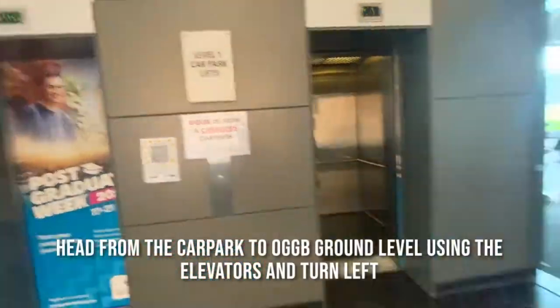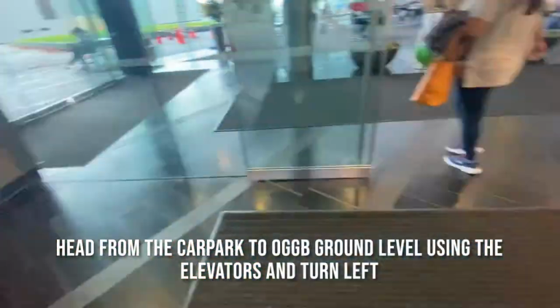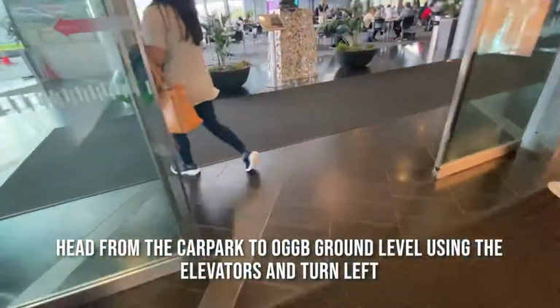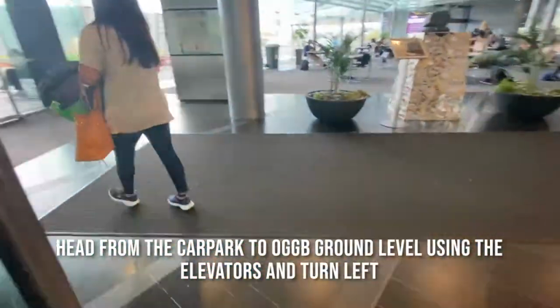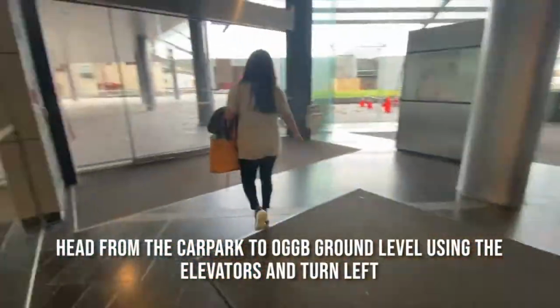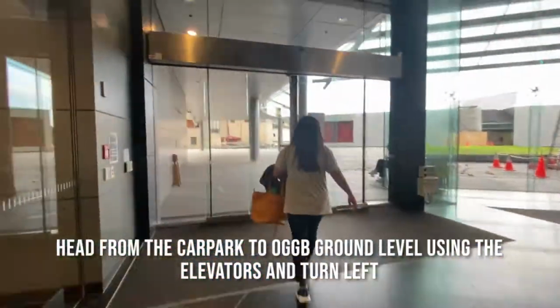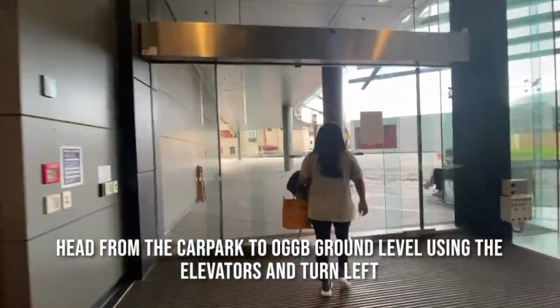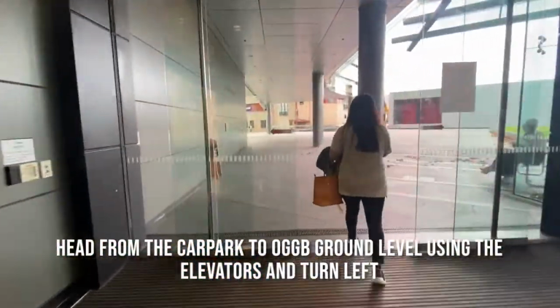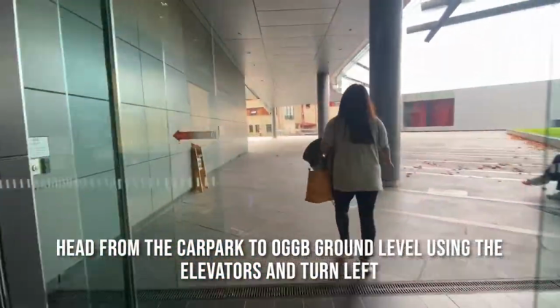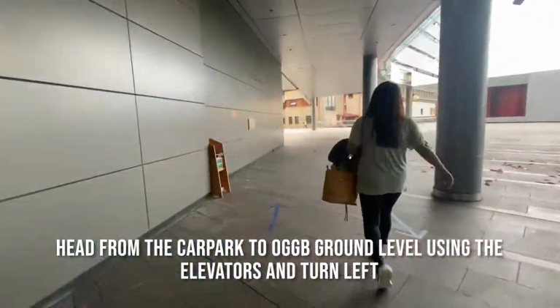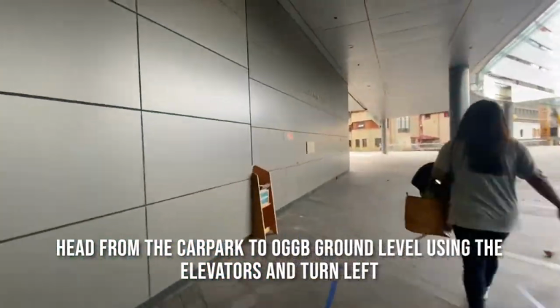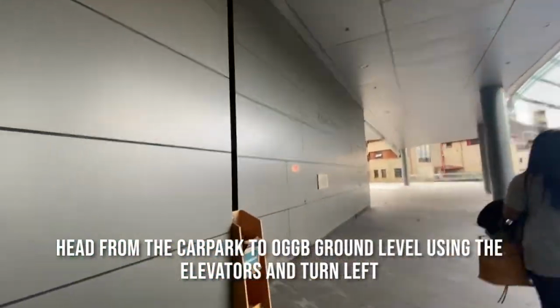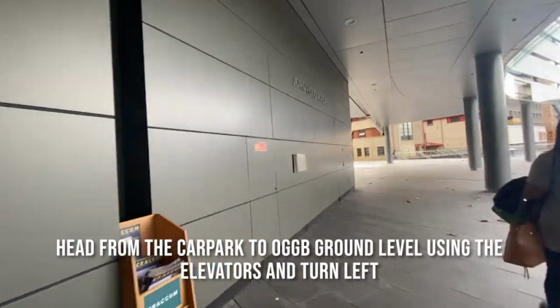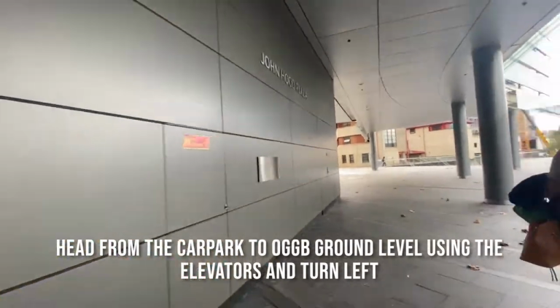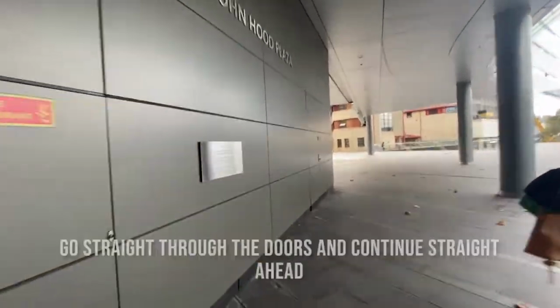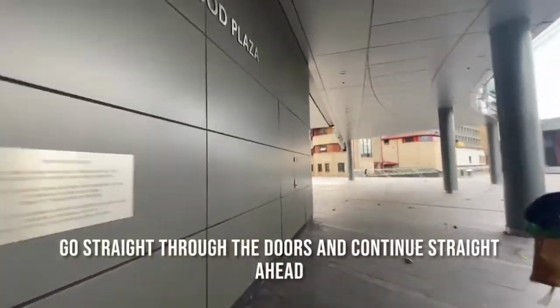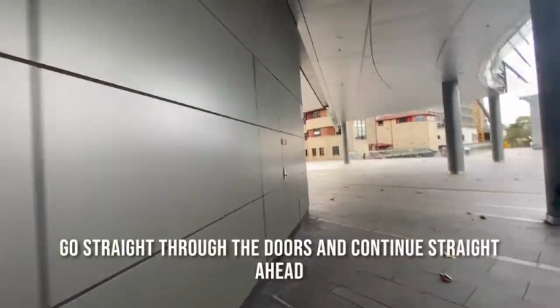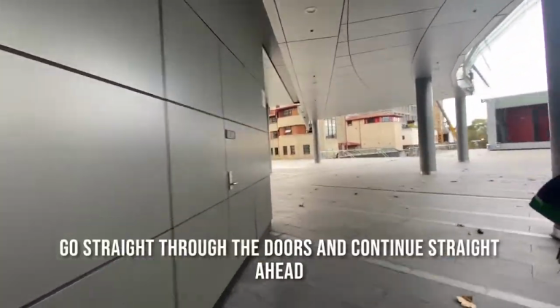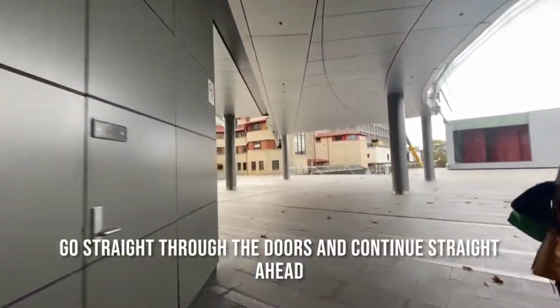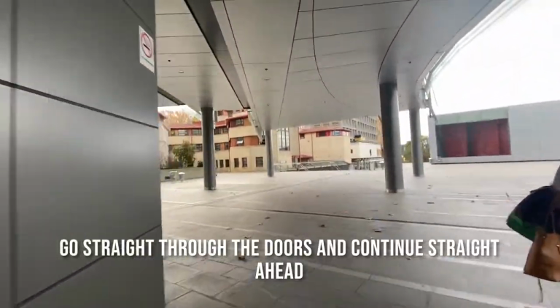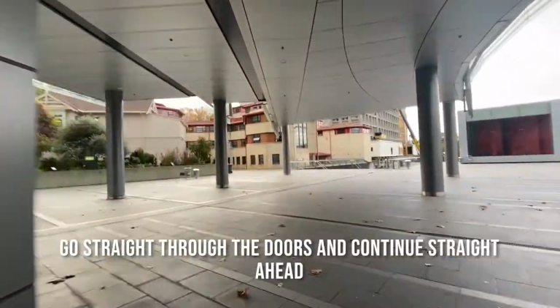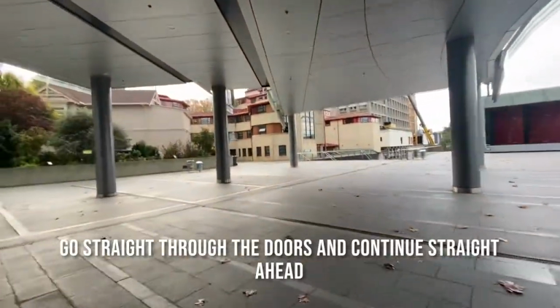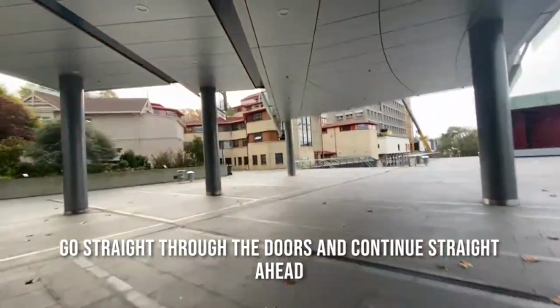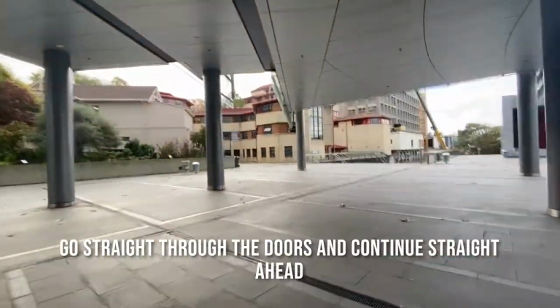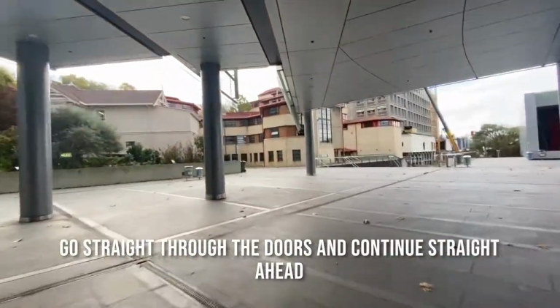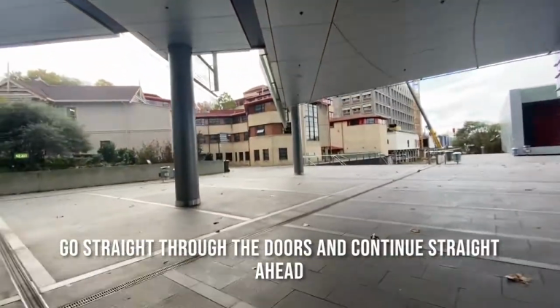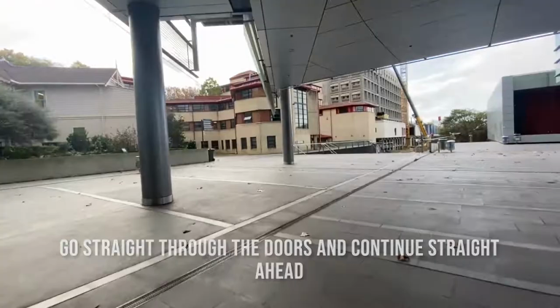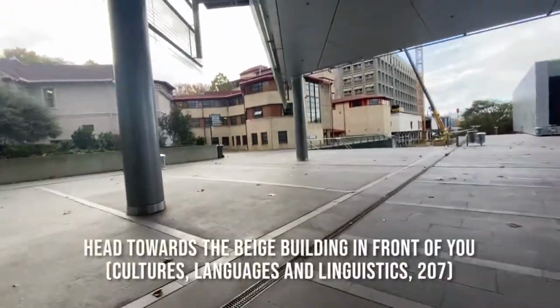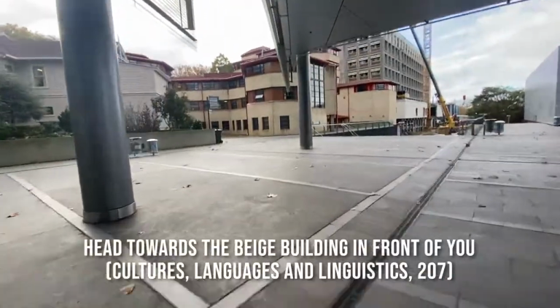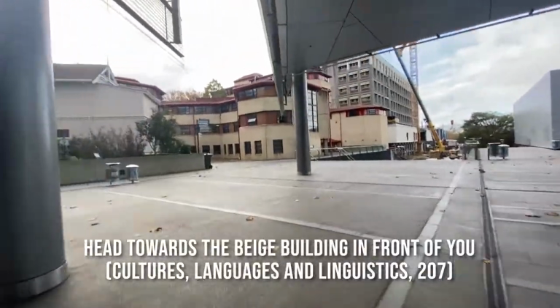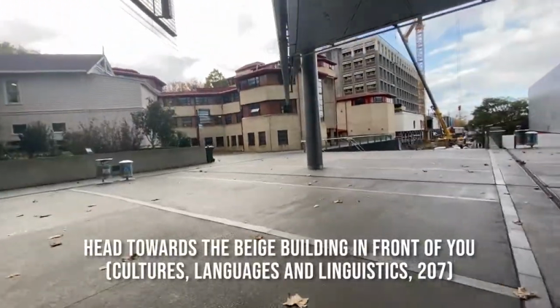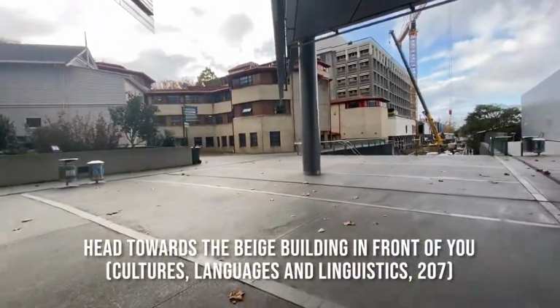Head from the car park to OGGB ground level using the elevators and turn left. Go straight through the doors and continue straight ahead towards the beige building in front of you.